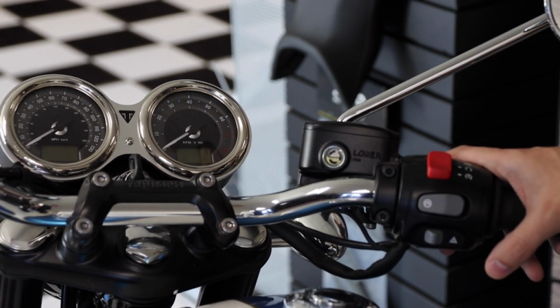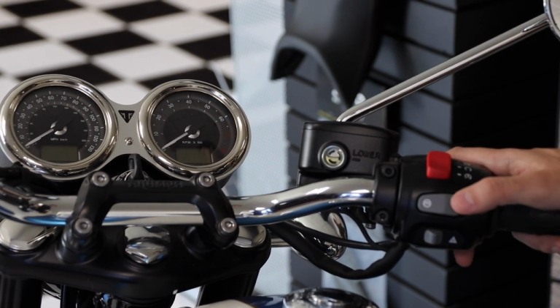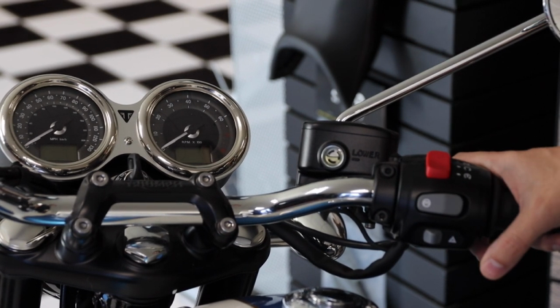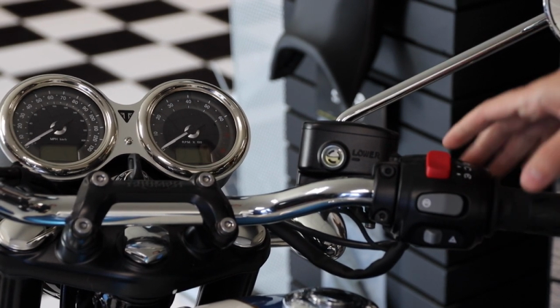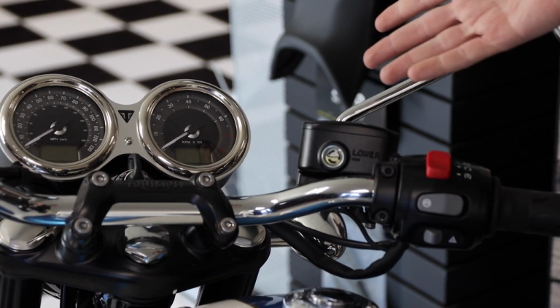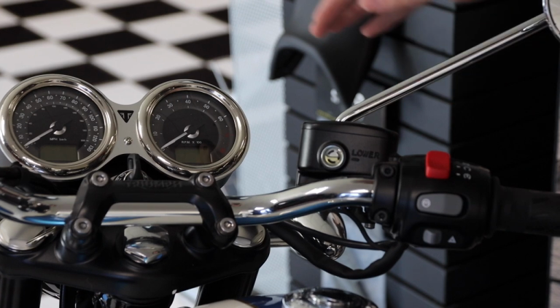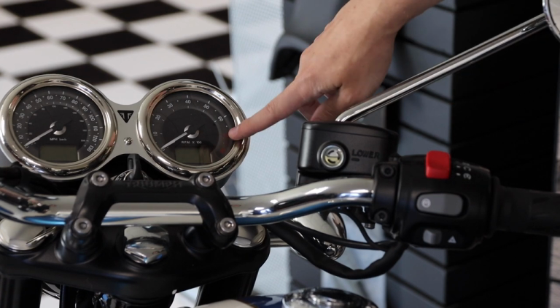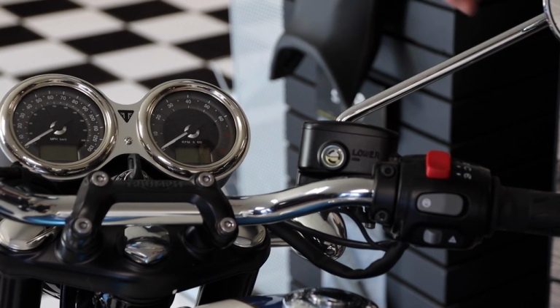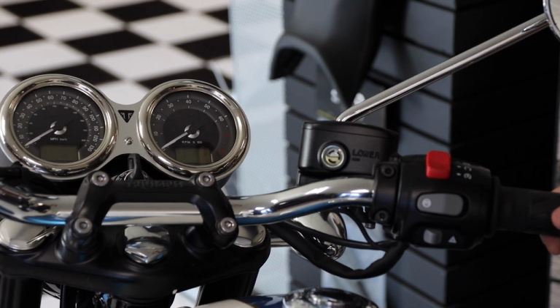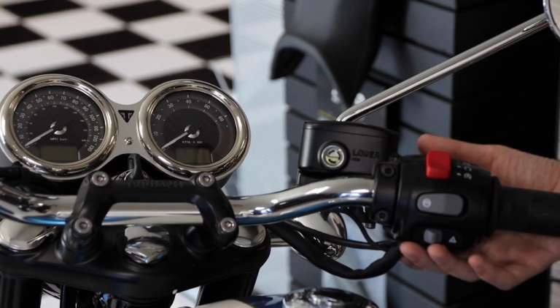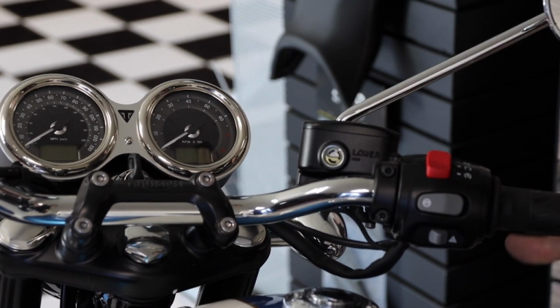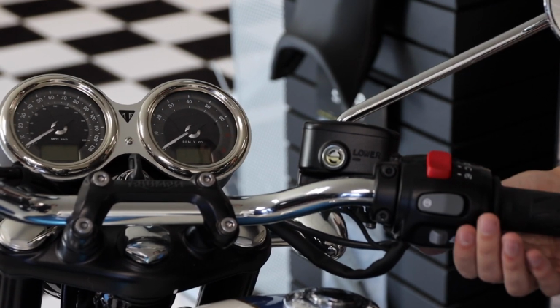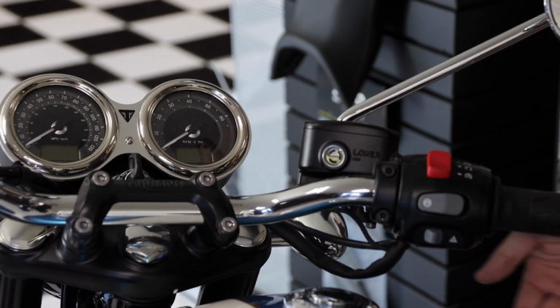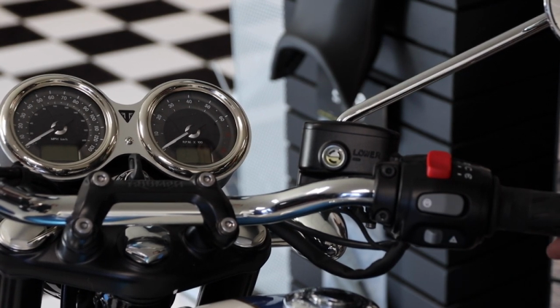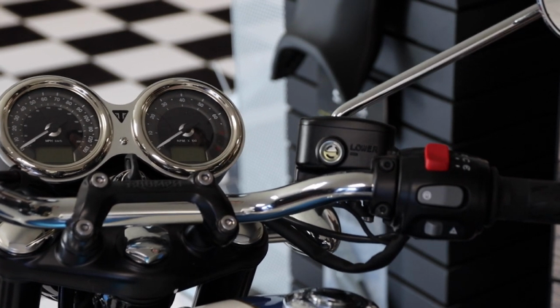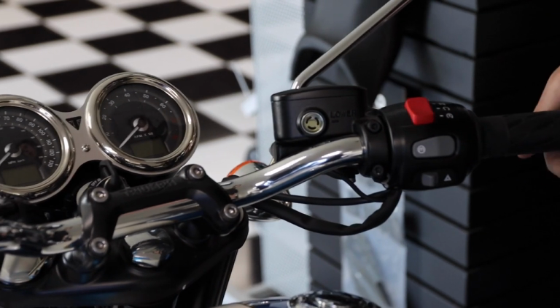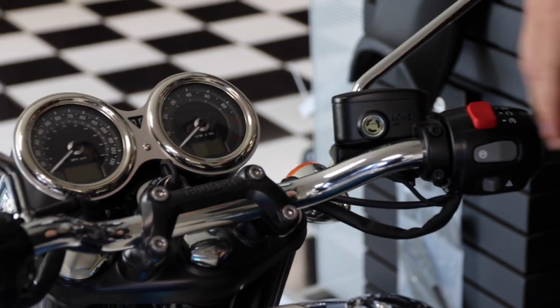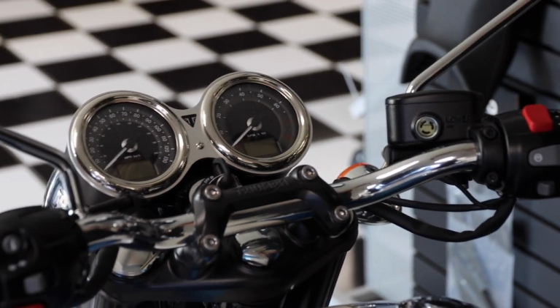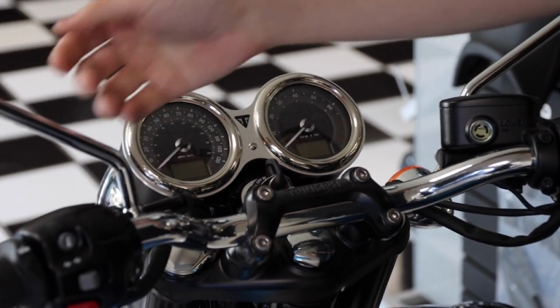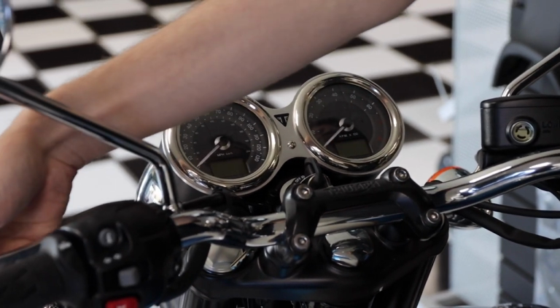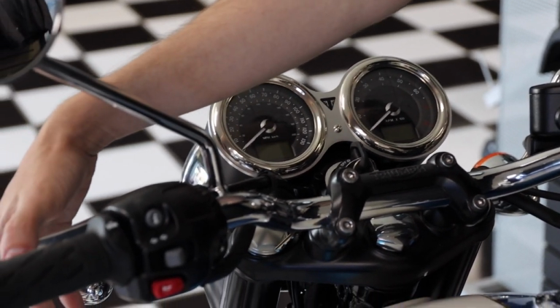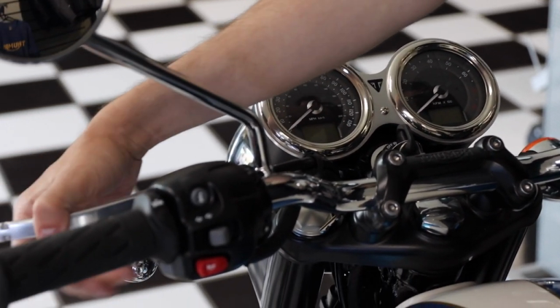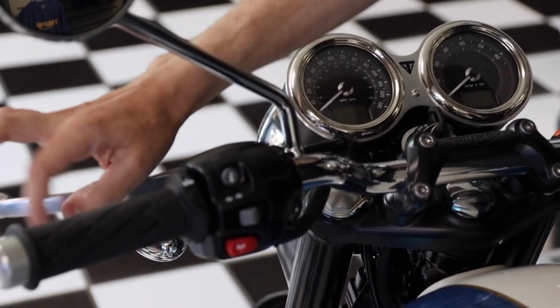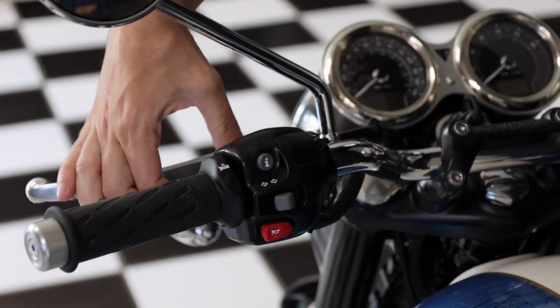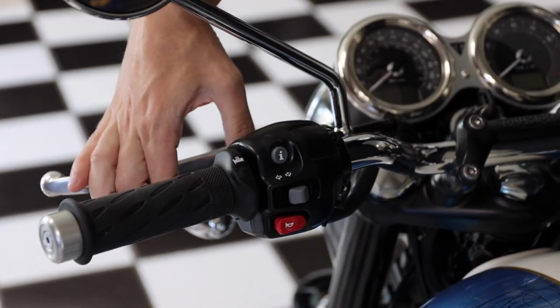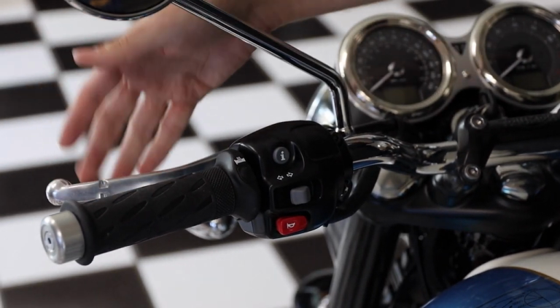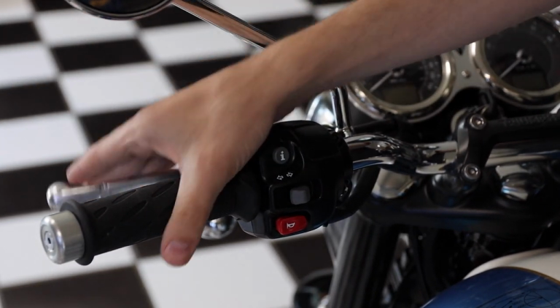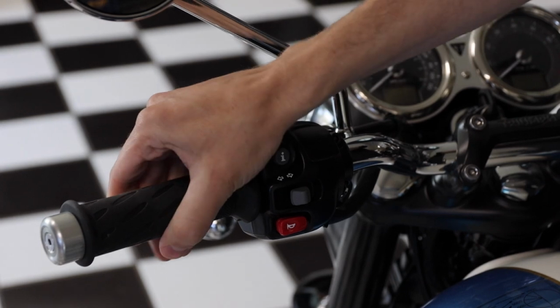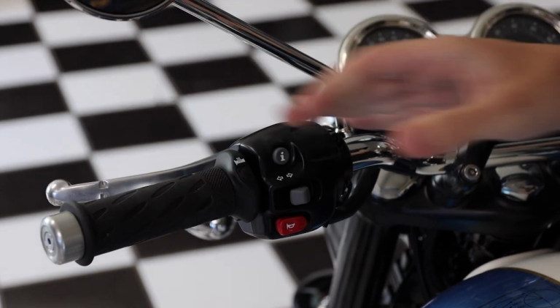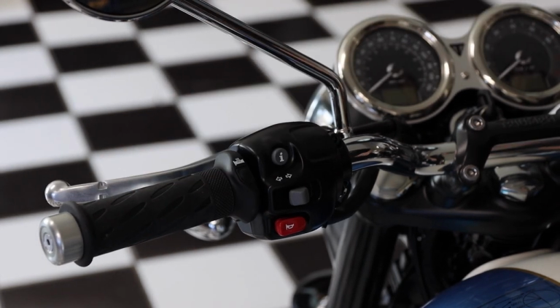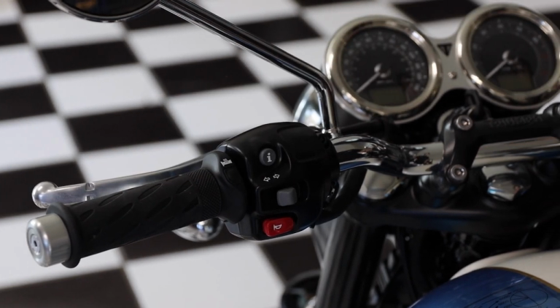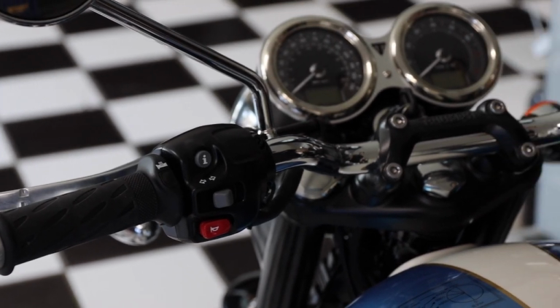This bike also comes equipped with two riding modes: Road and Rain. All you have to do is push this button and it will cycle between the two — it'll show you on the right screen. This is the hazards button here, and of course since it's a Triumph it does come with adjustable levers, so you simply pull the lever out, spin this dial, and it changes how far away the lever sits from the bar. Same thing on the other side.